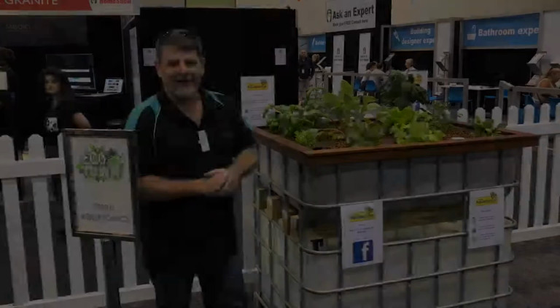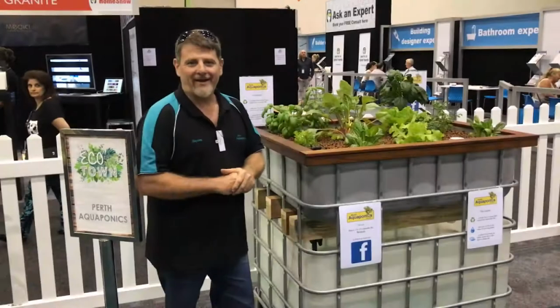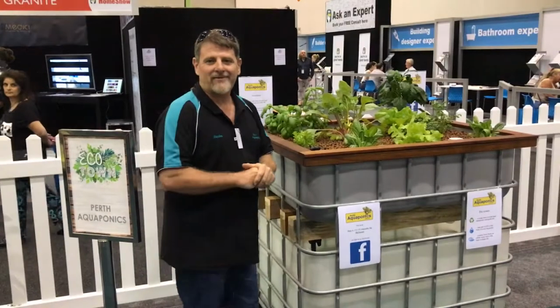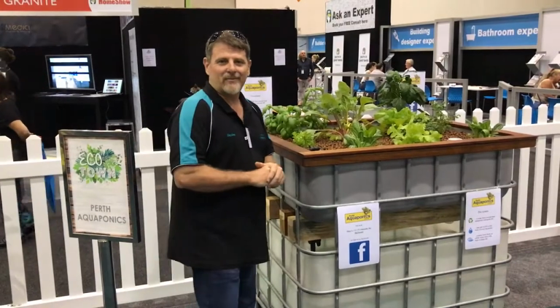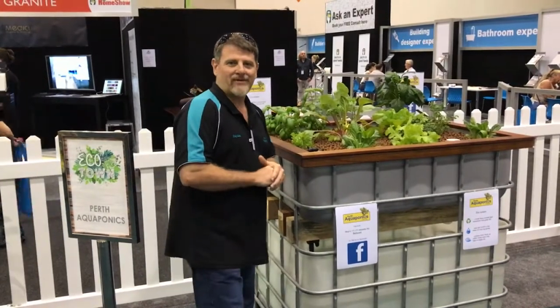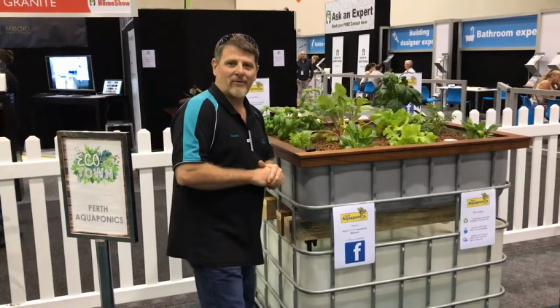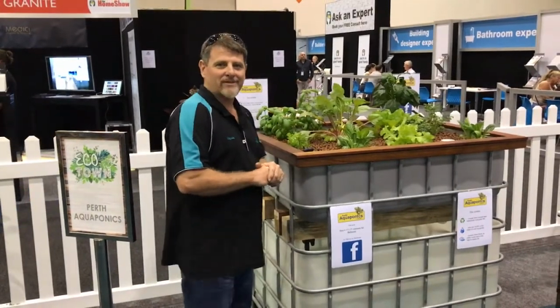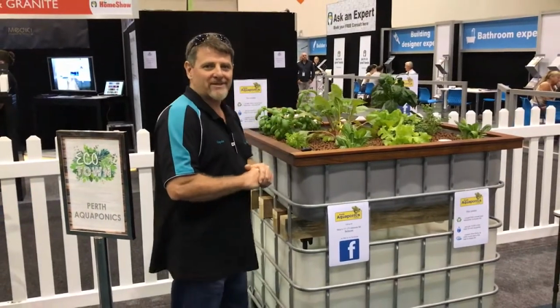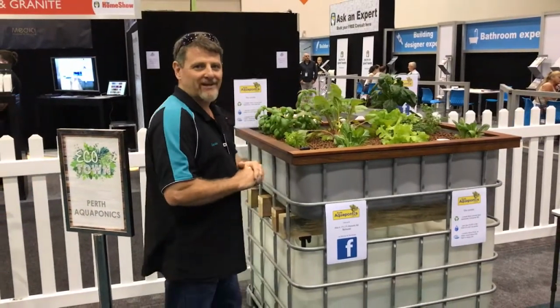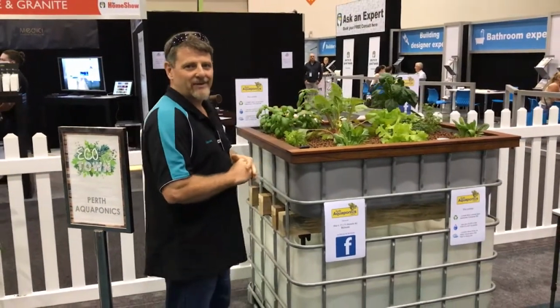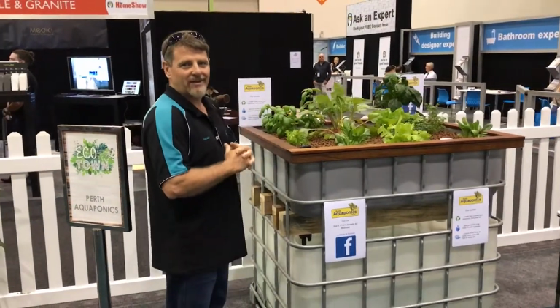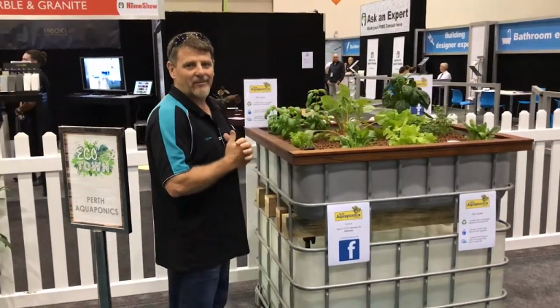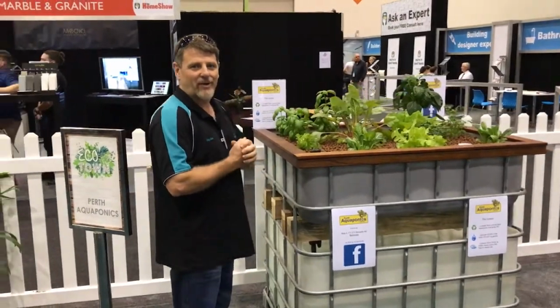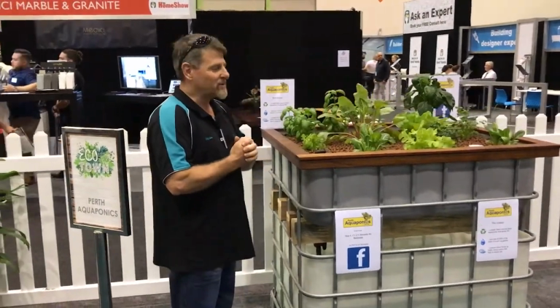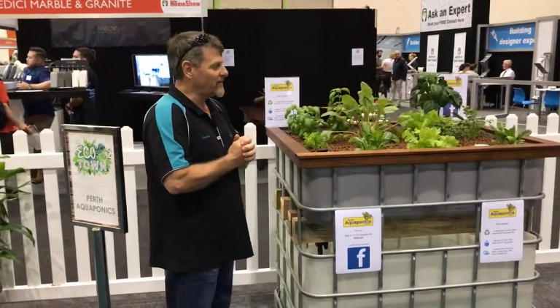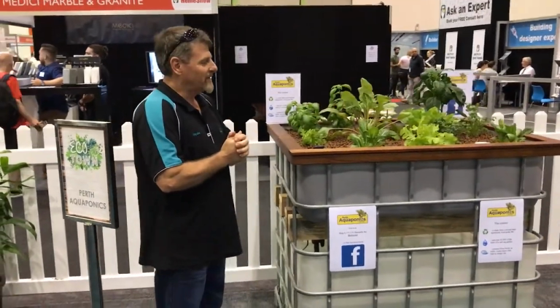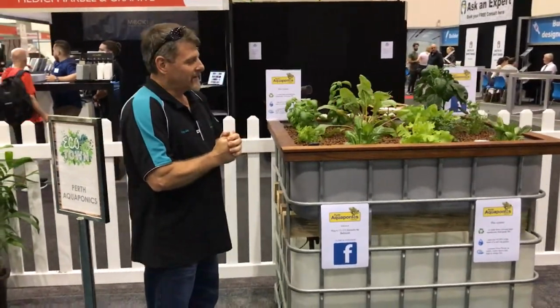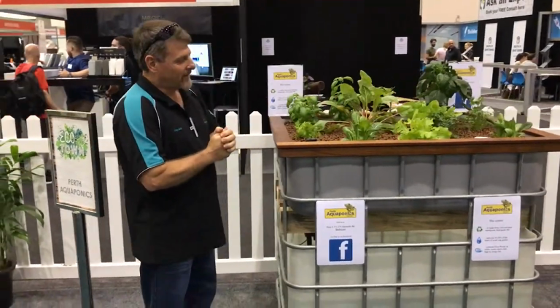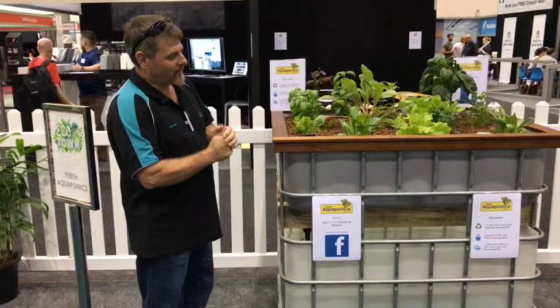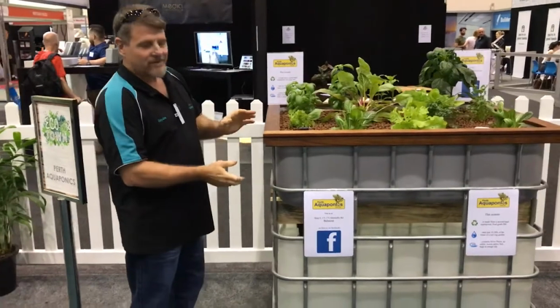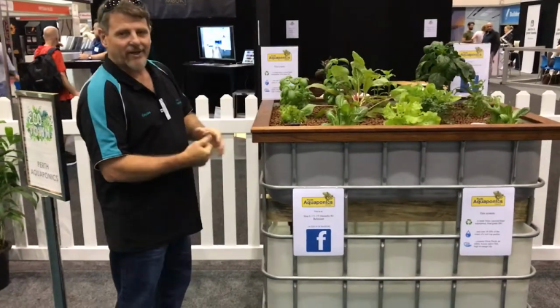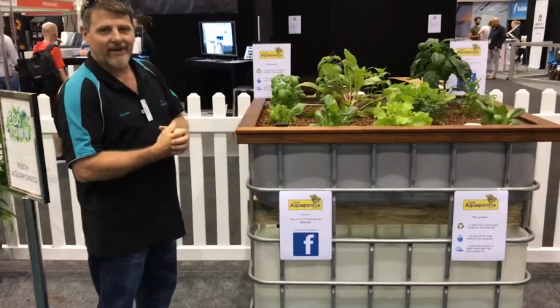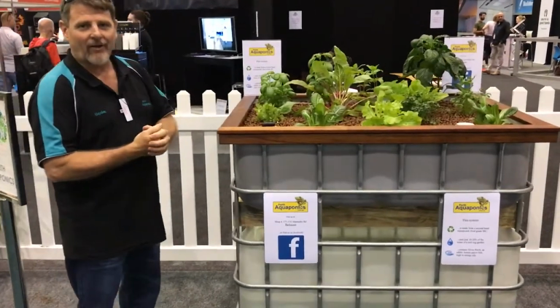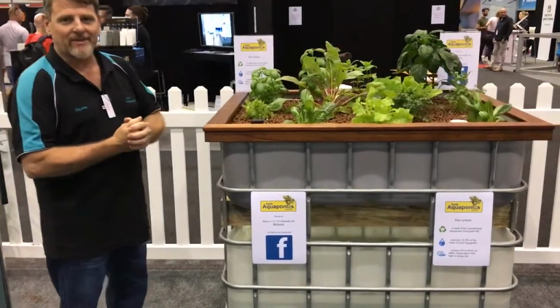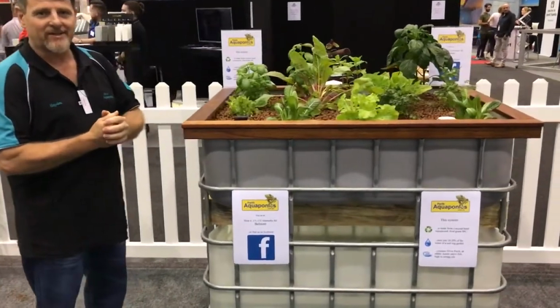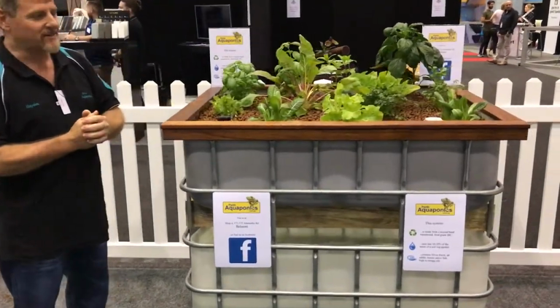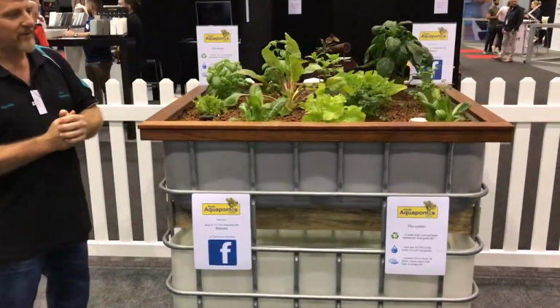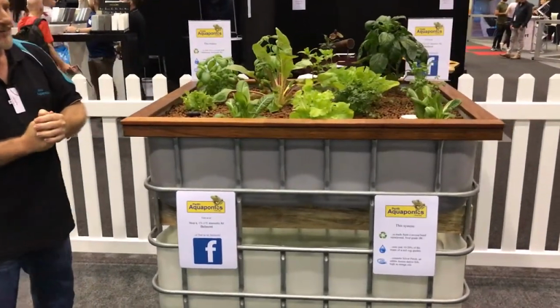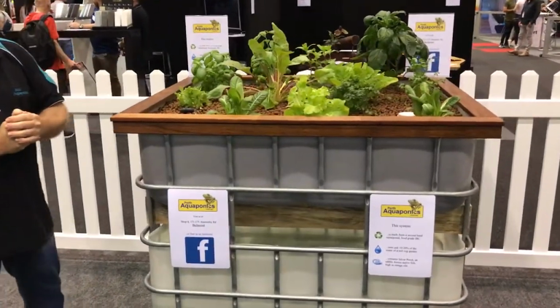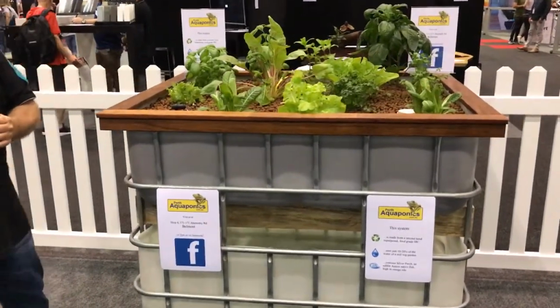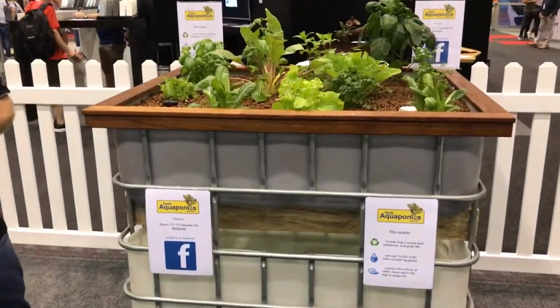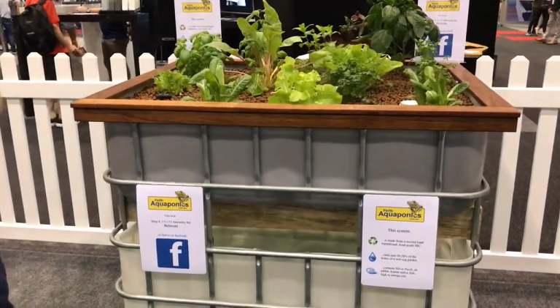Hi, I'm Hayden from Perth Aquaponics. I'm just down here at the Perth Home Show, and I'd like to show you our IBC system we've got on display down here.